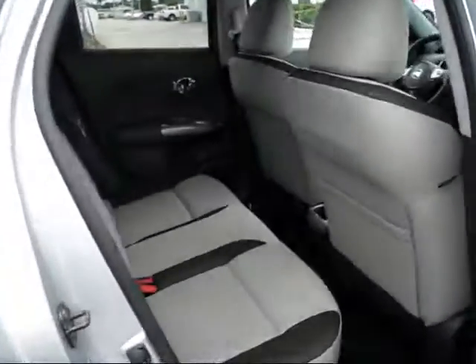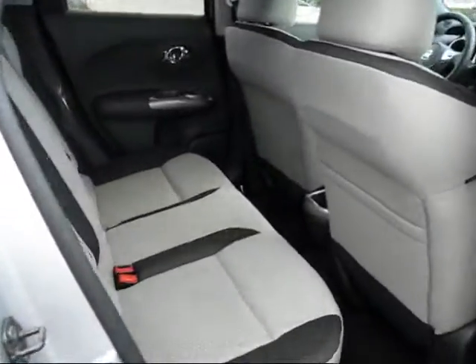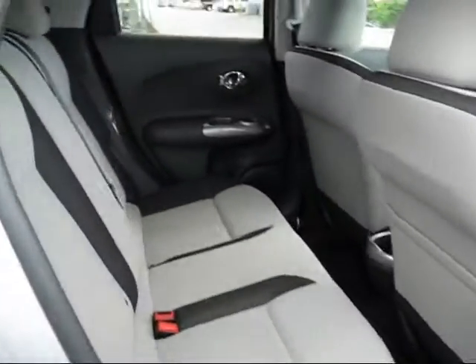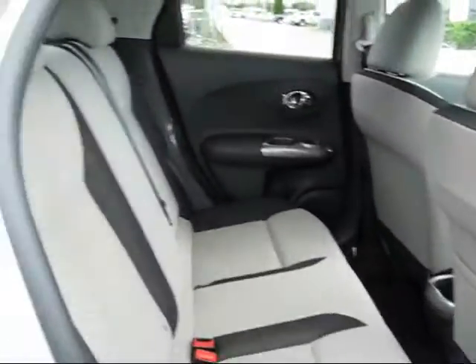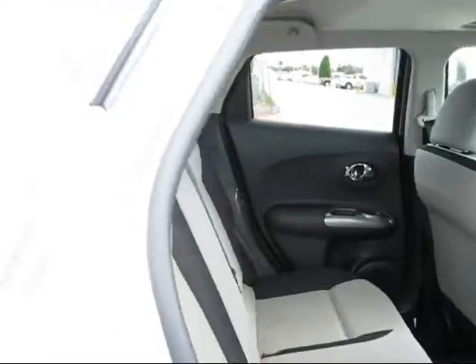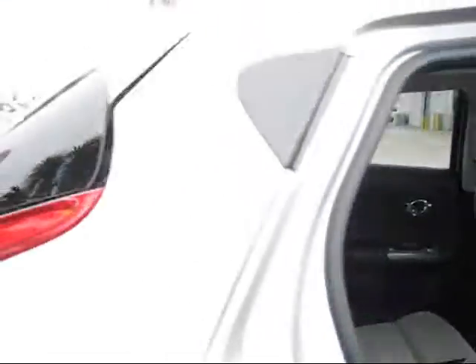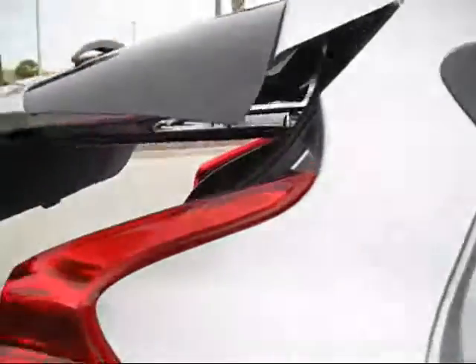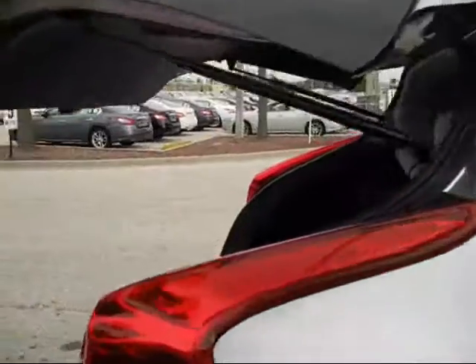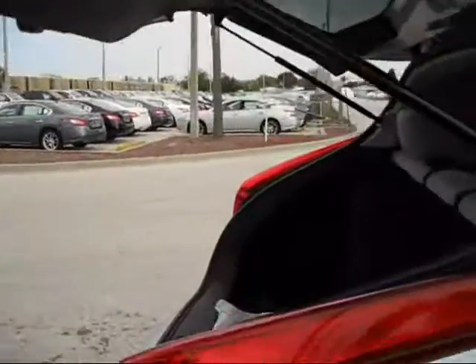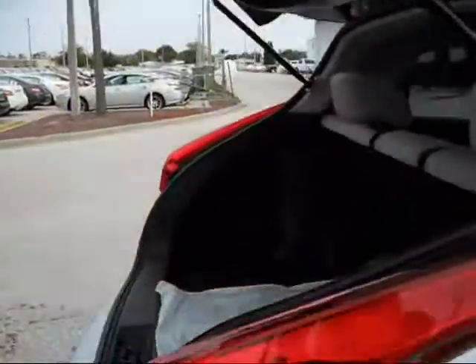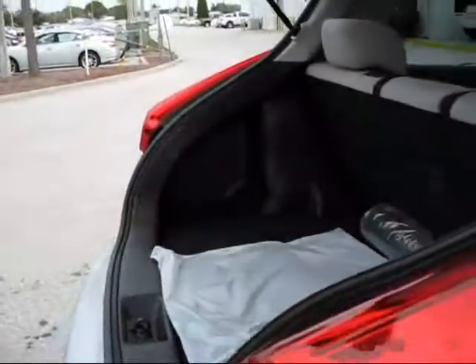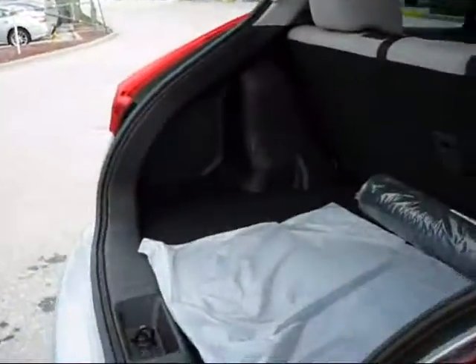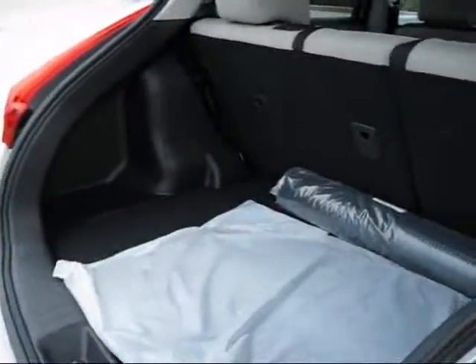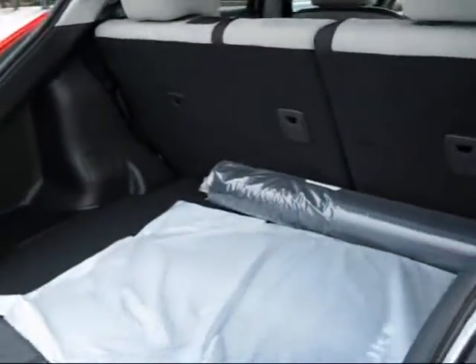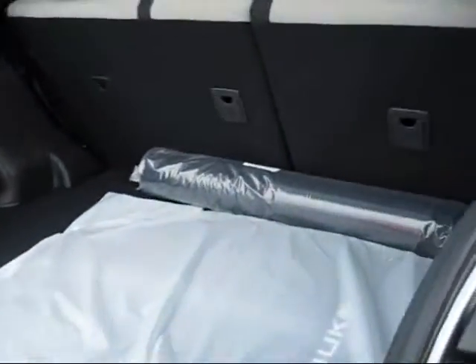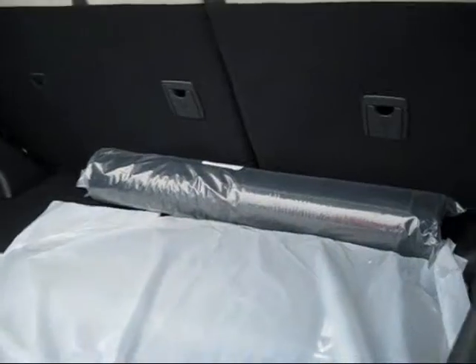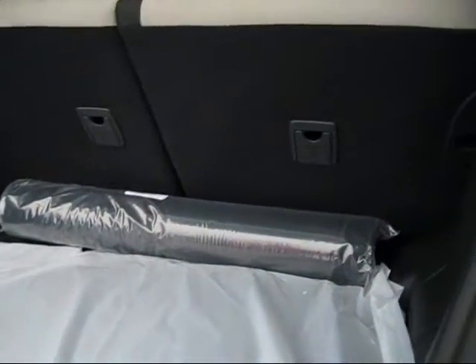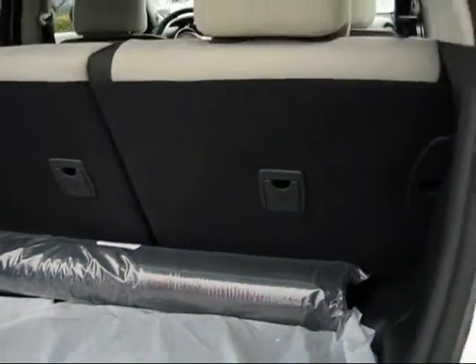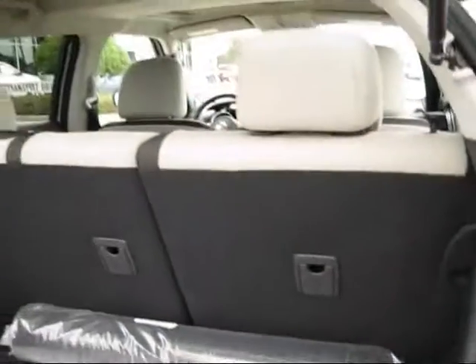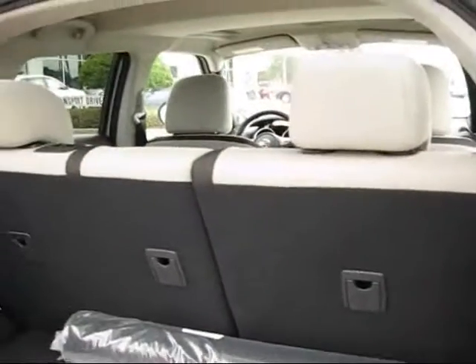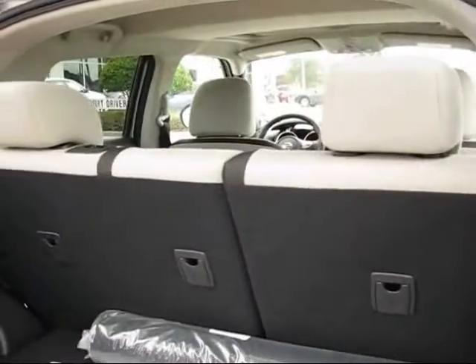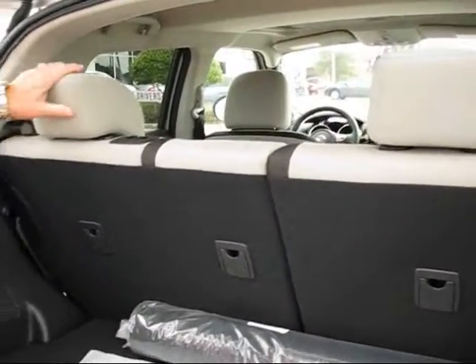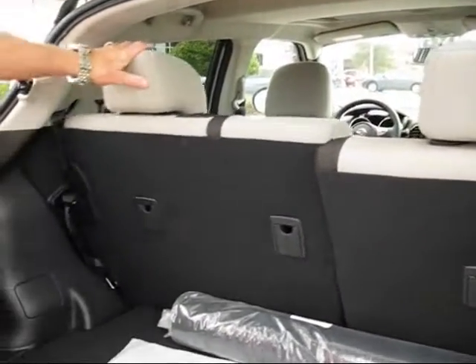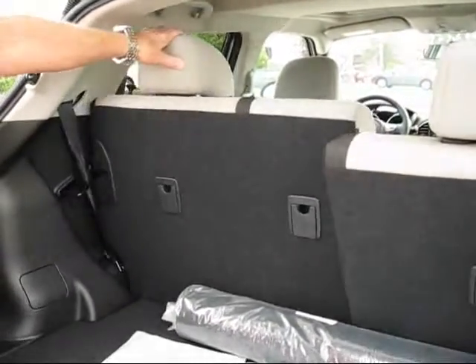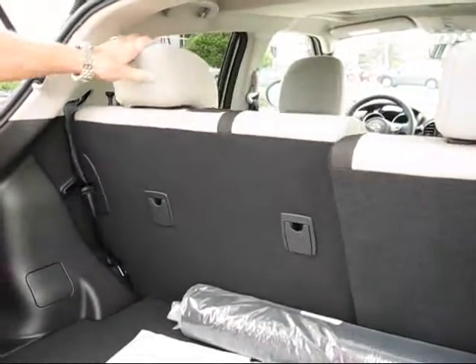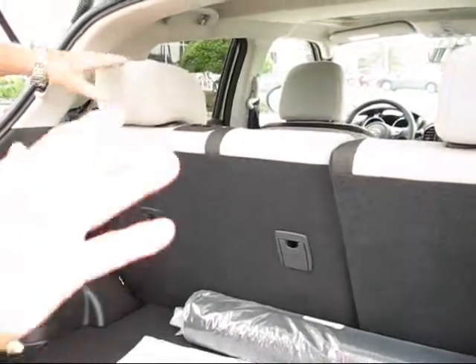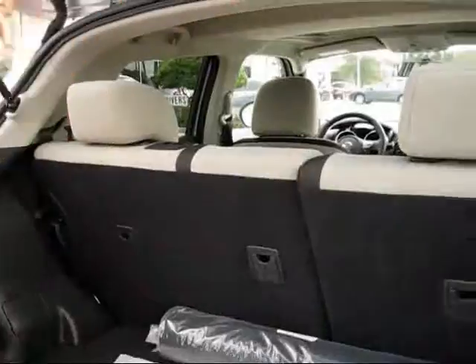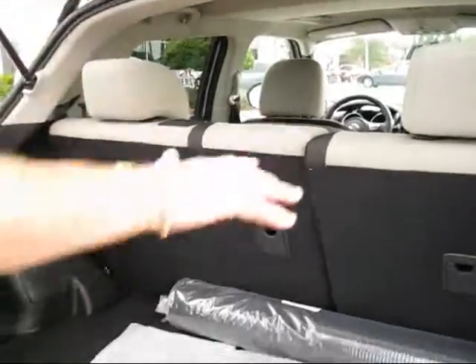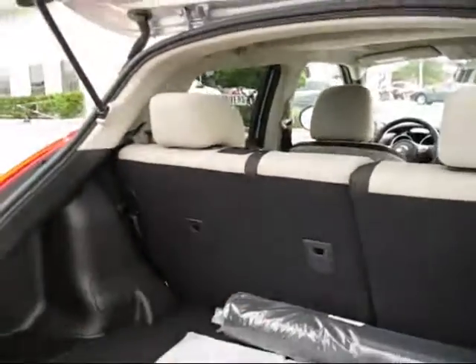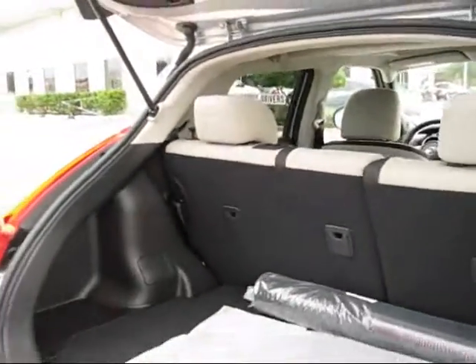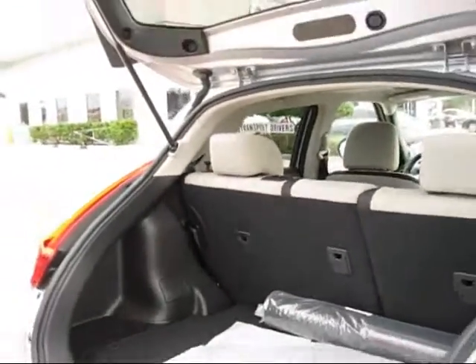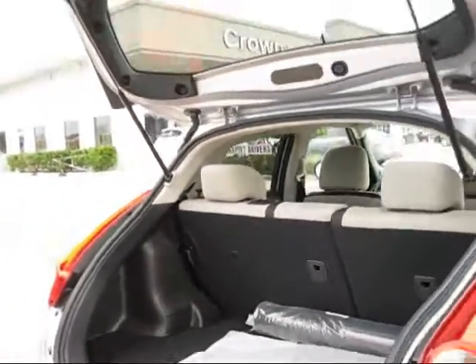It also has a huge back area where you can put lots of equipment or anything that you particularly desire to haul. The seats do go down, so if you wanted to put one or both seats down, it gives you that much more space in the back.